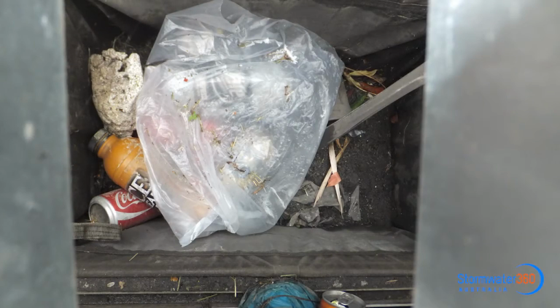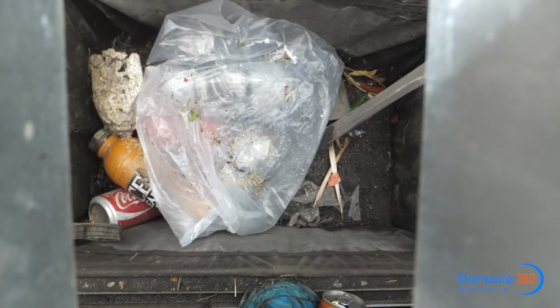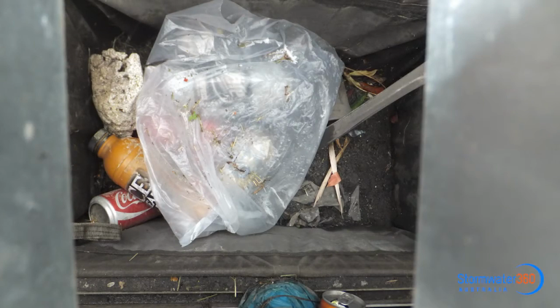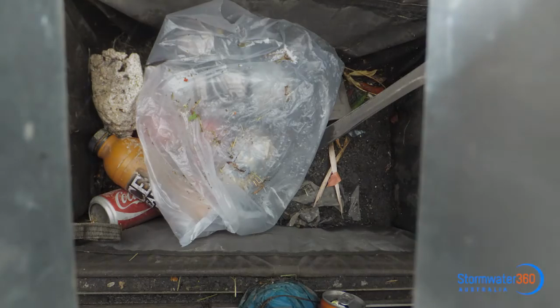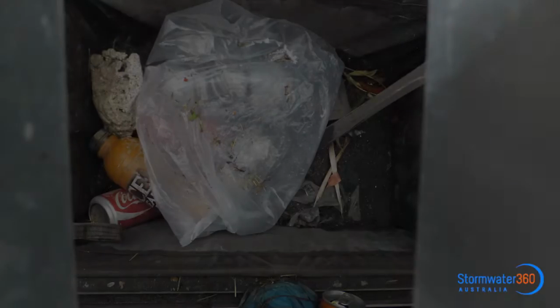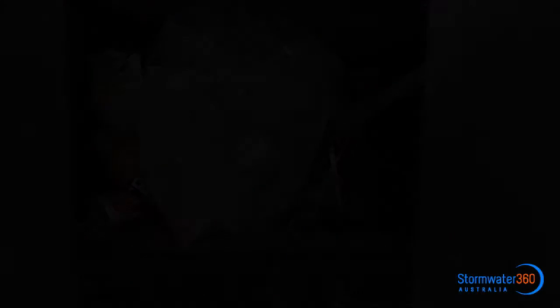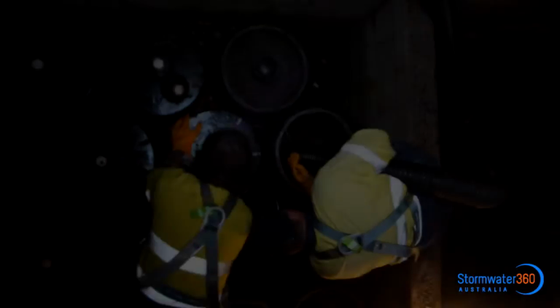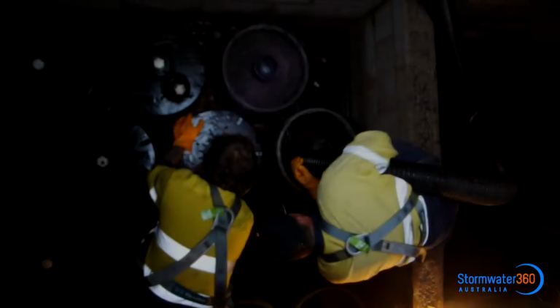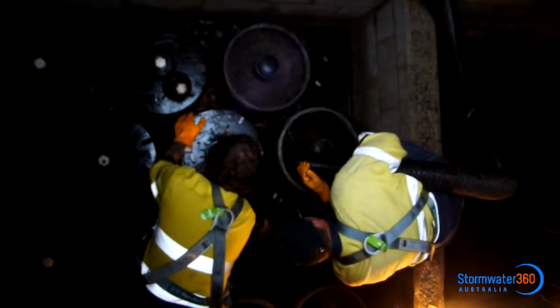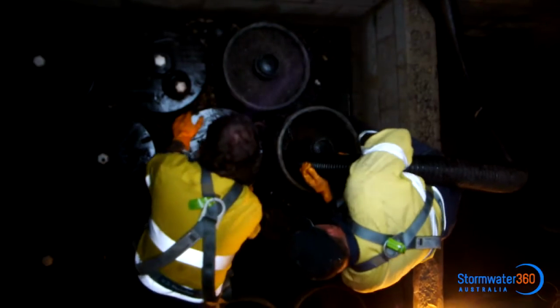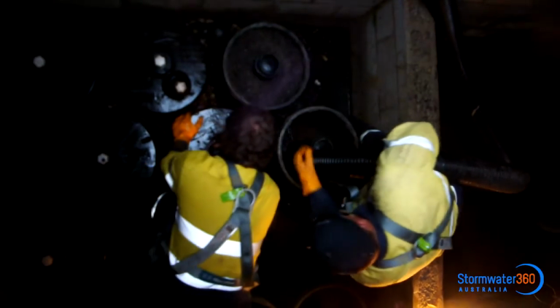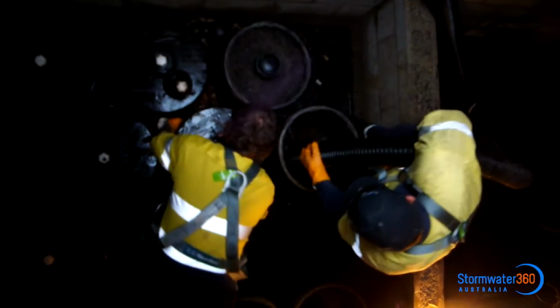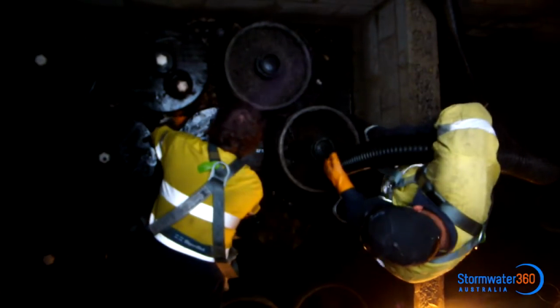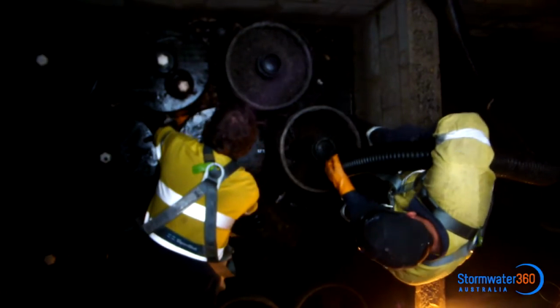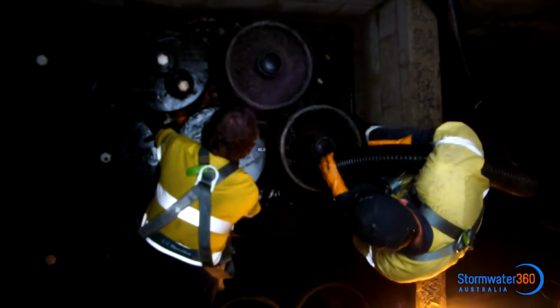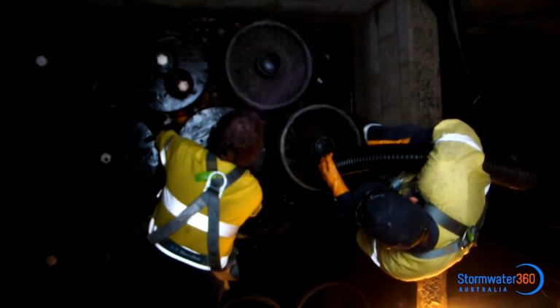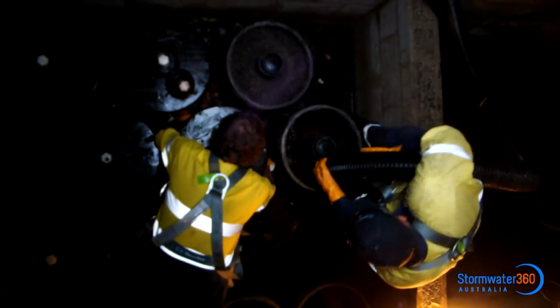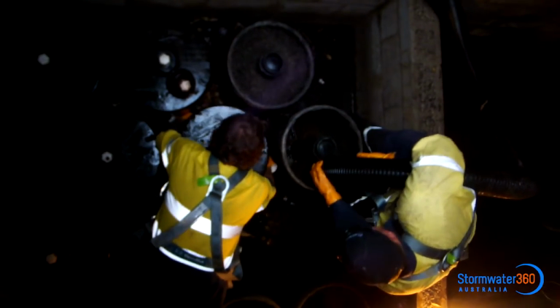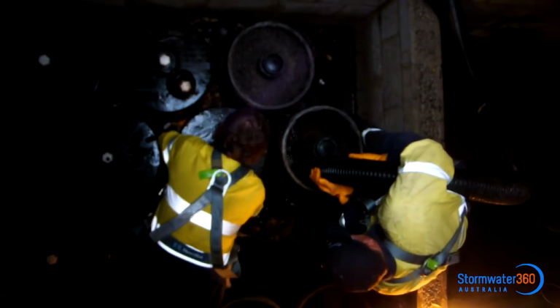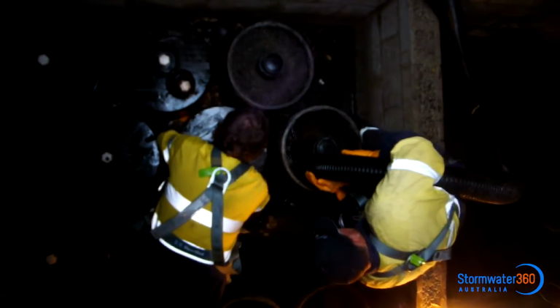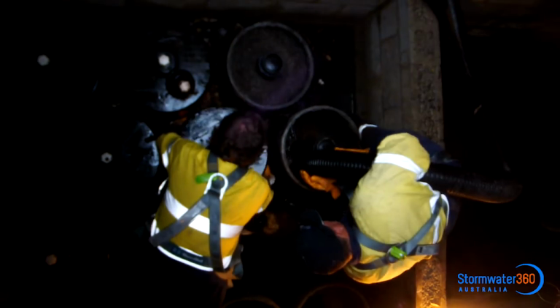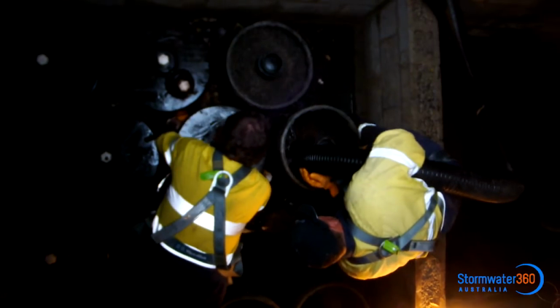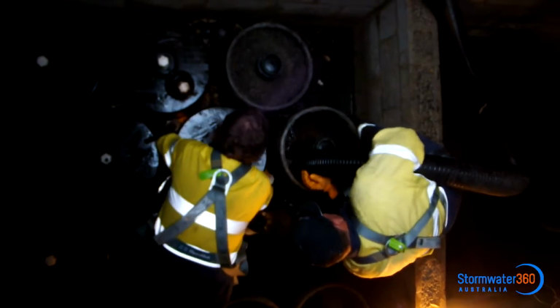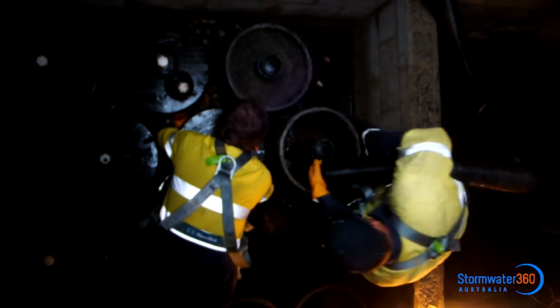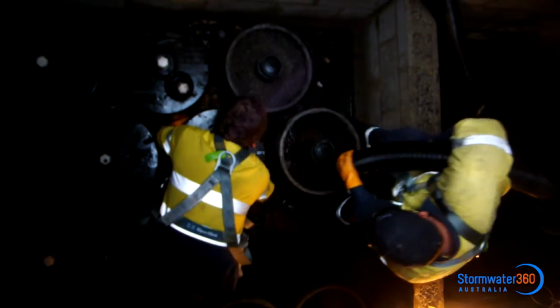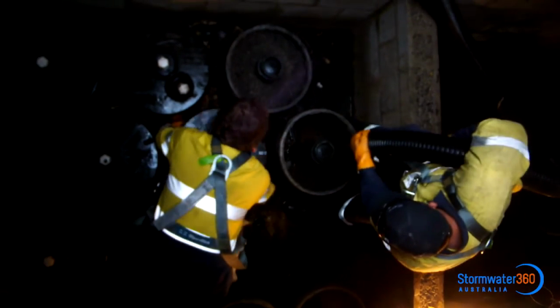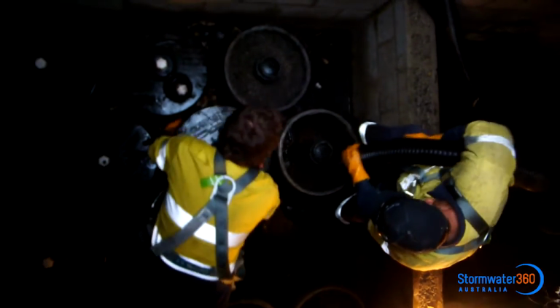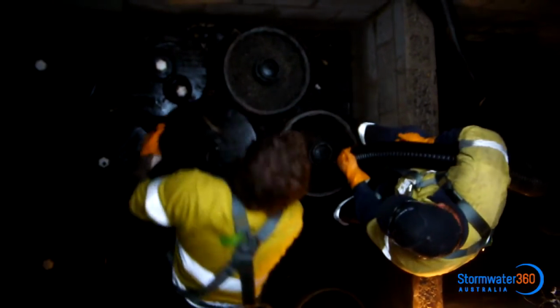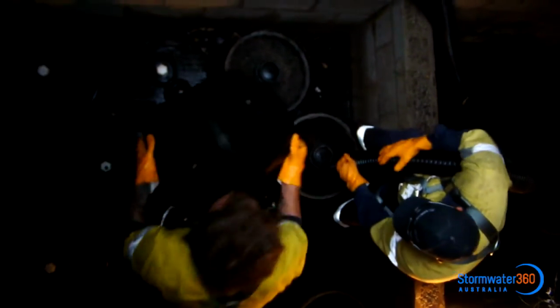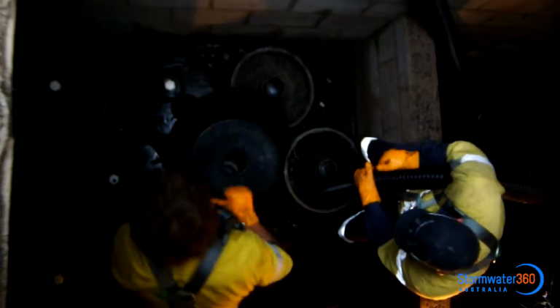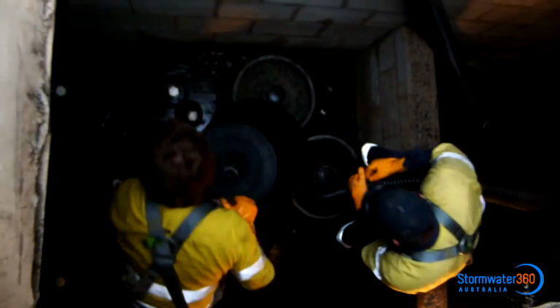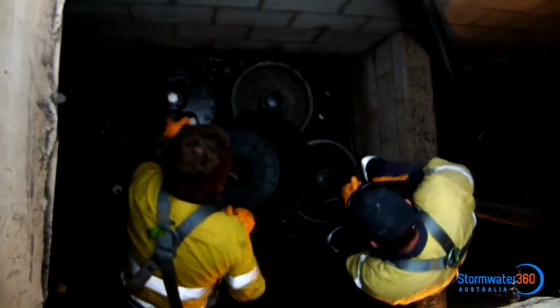The stormwater filtration system has been in operation for 18 months and consists of 31 Enviropod pit baskets and 17 storm filter cartridges located within a detention tank.